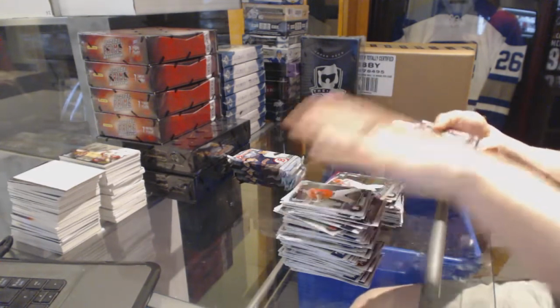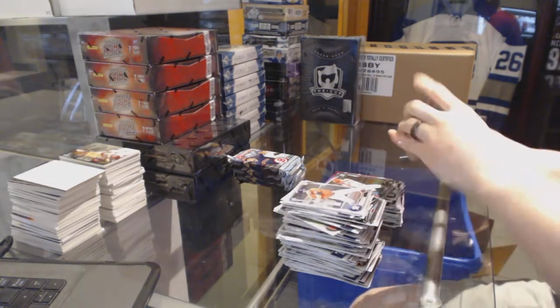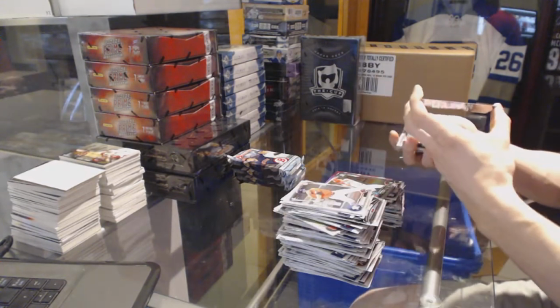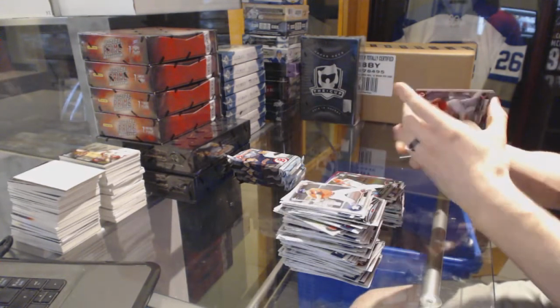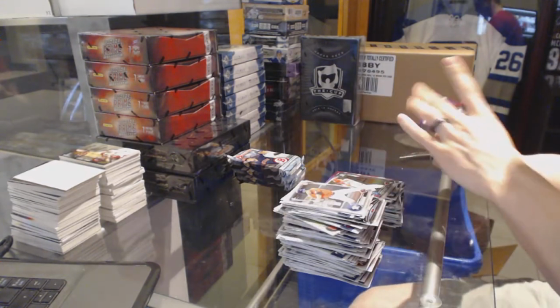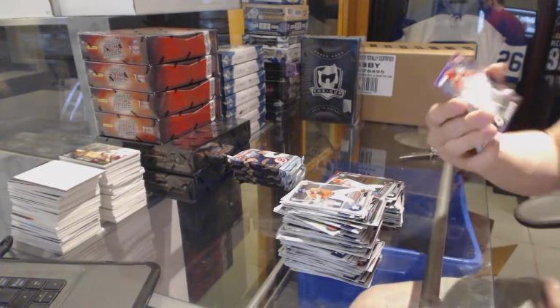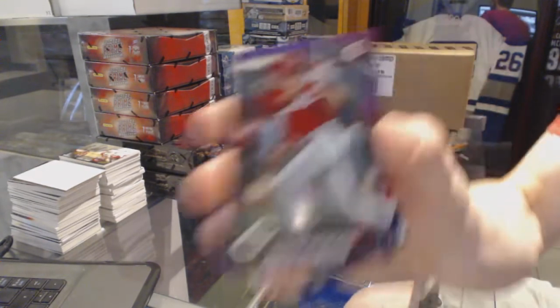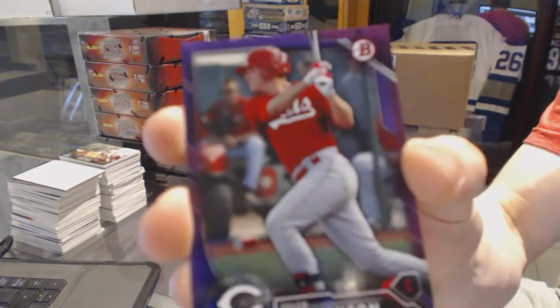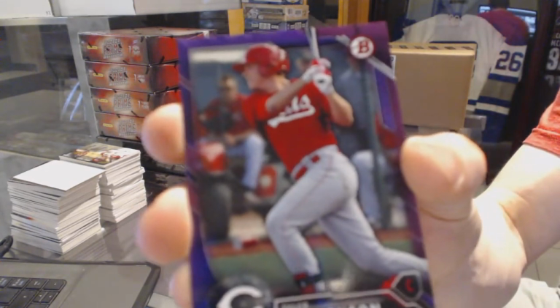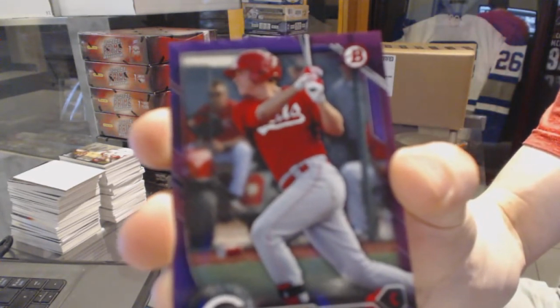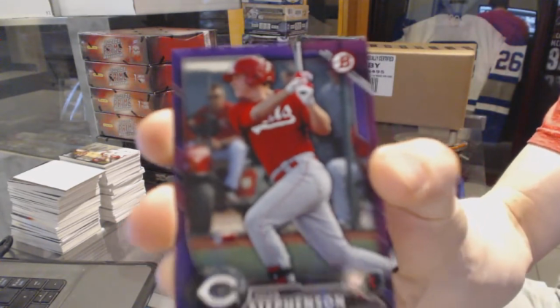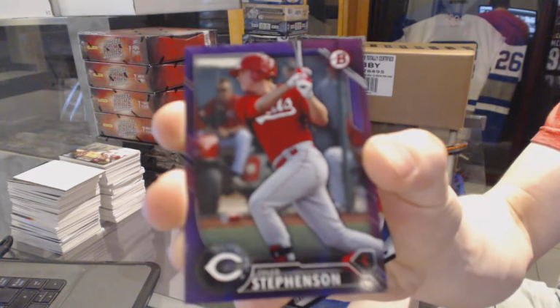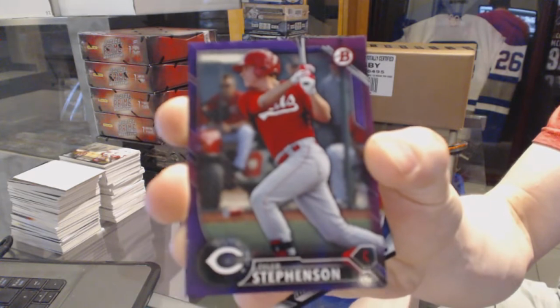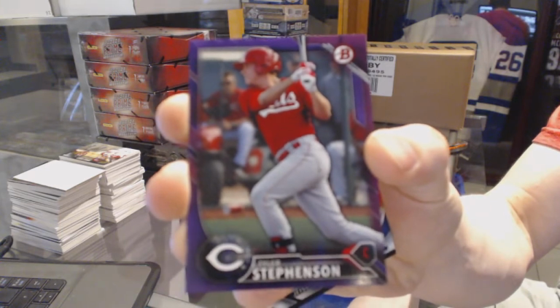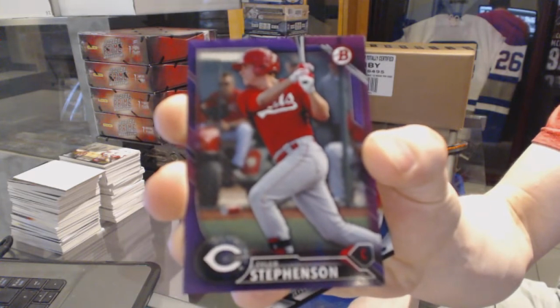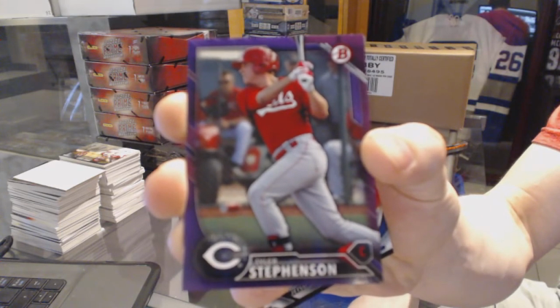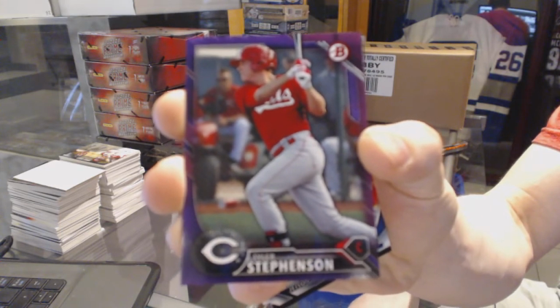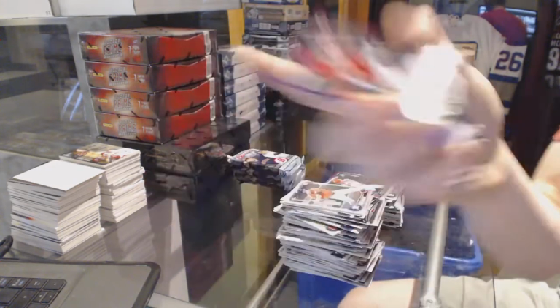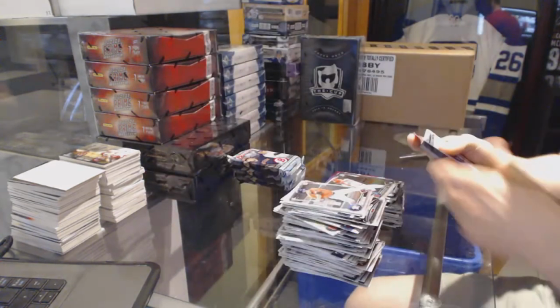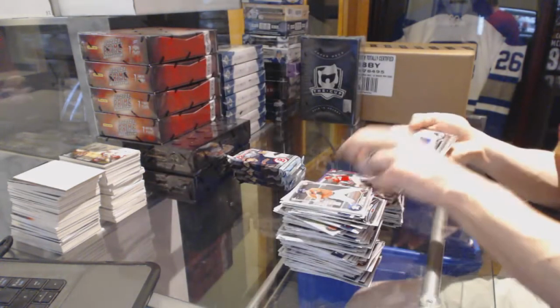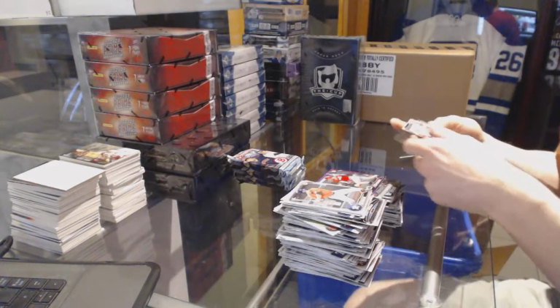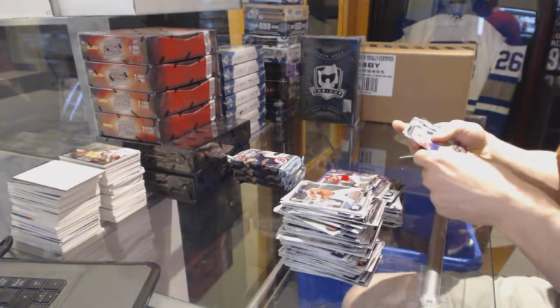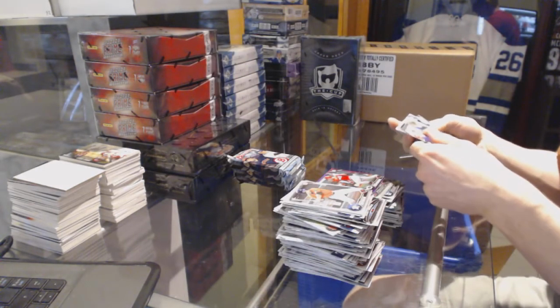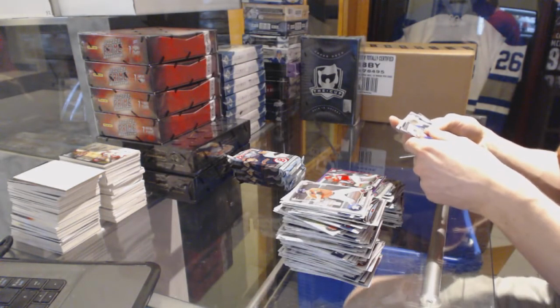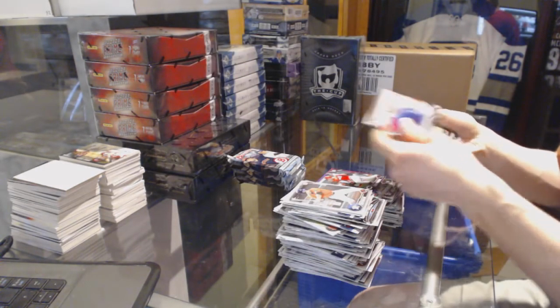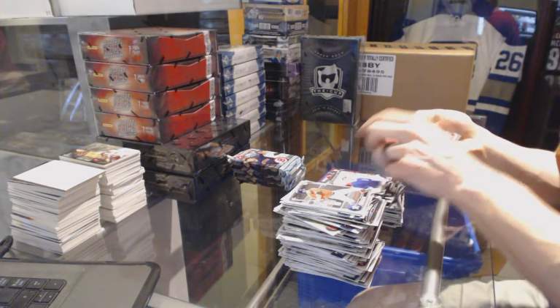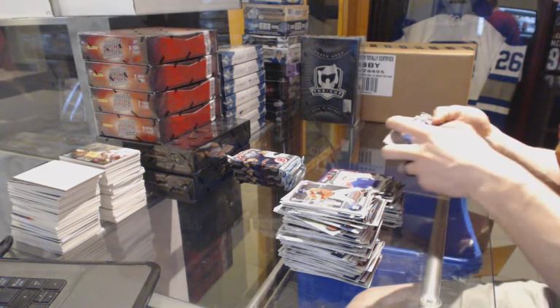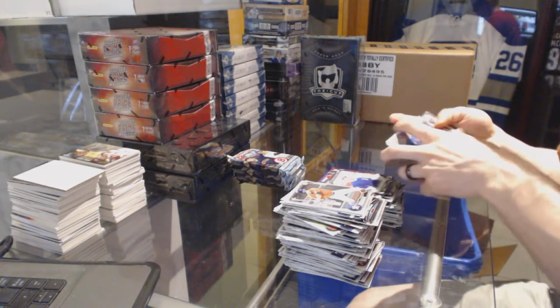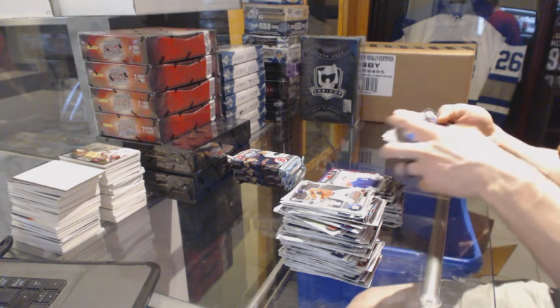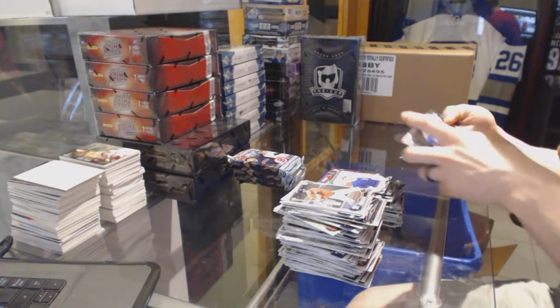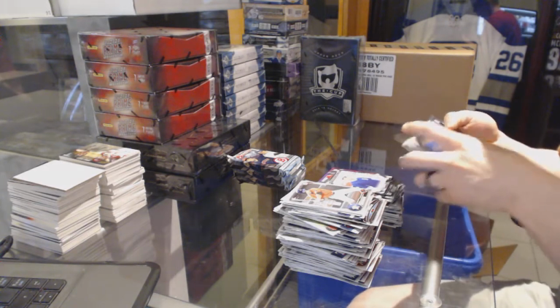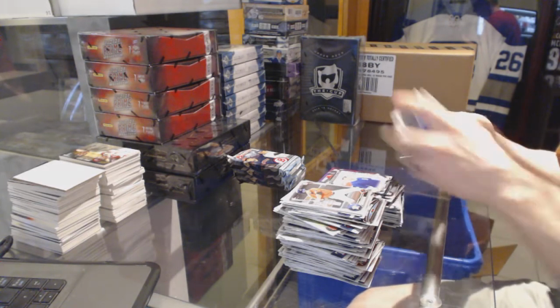Purple parallel numbered at 250, Tyler Stevenson — starting you a PC. International, Jesus Guzman — or Jason Guzman.